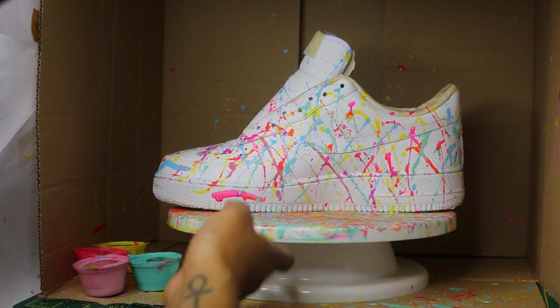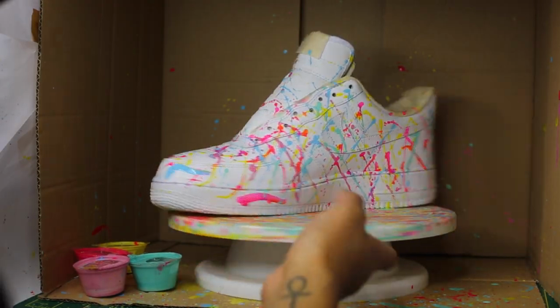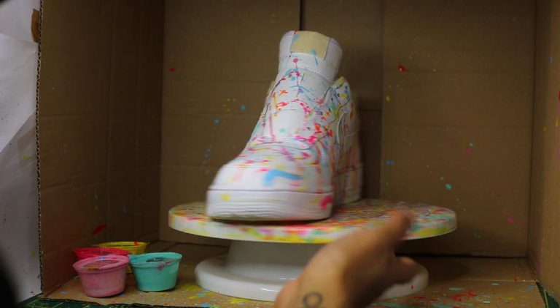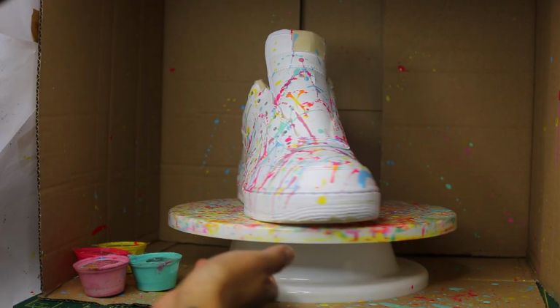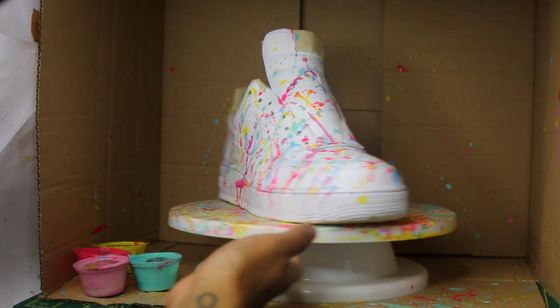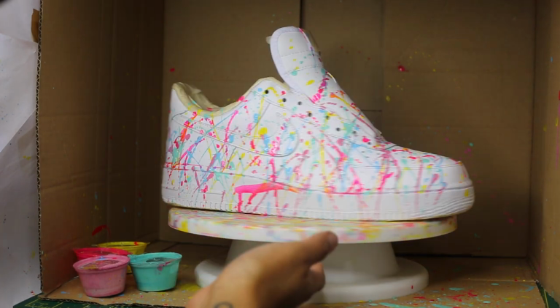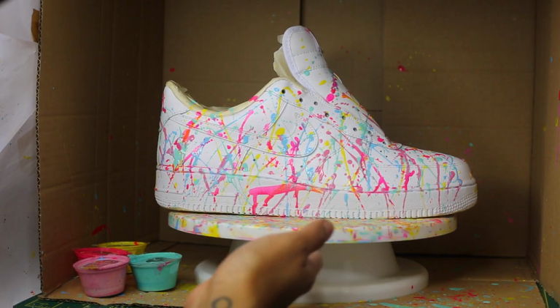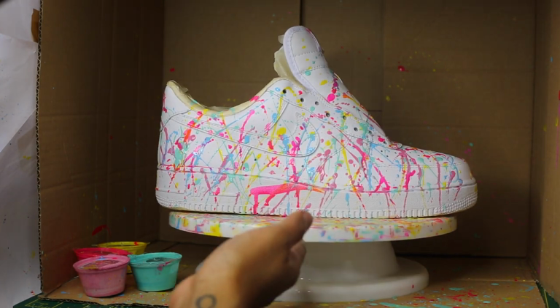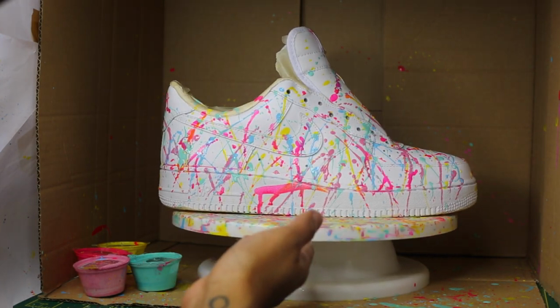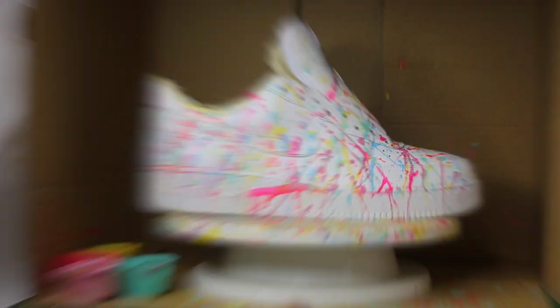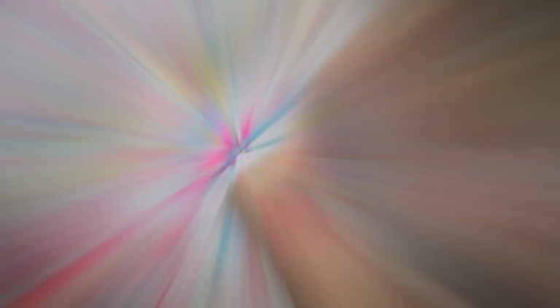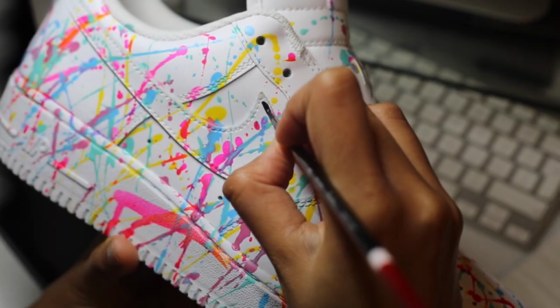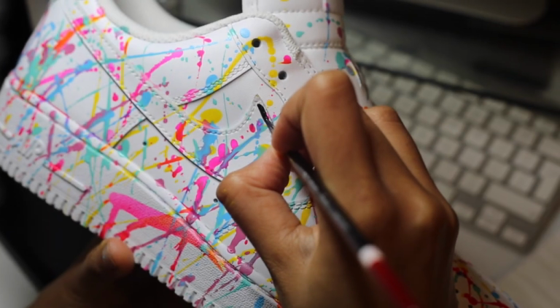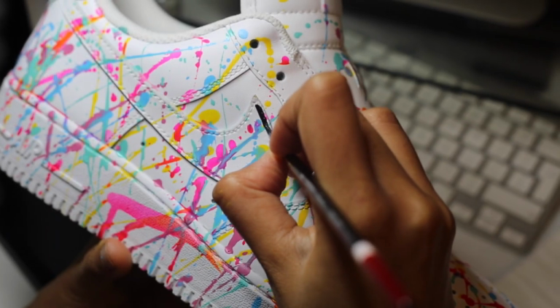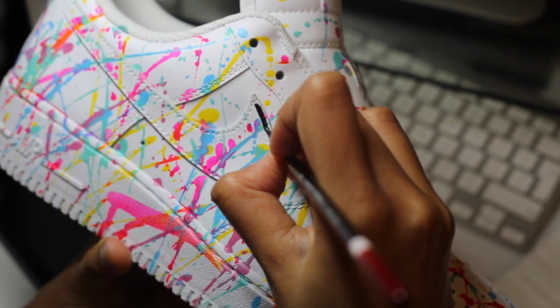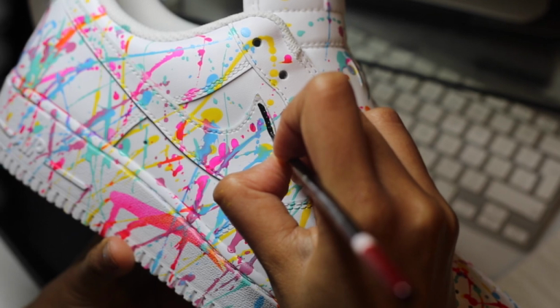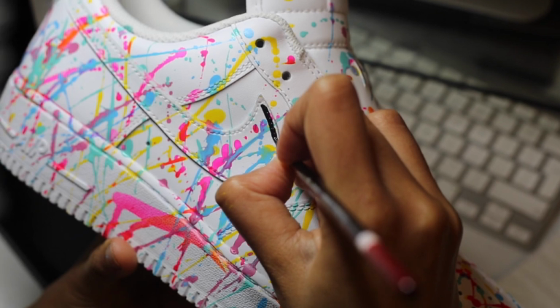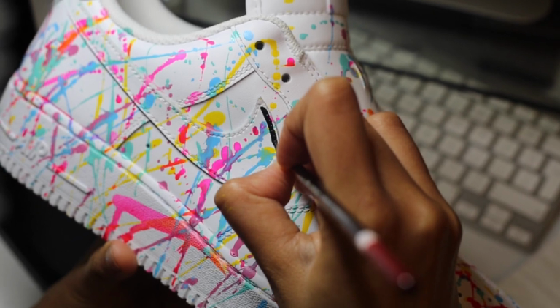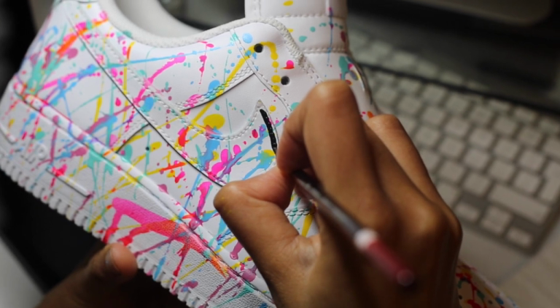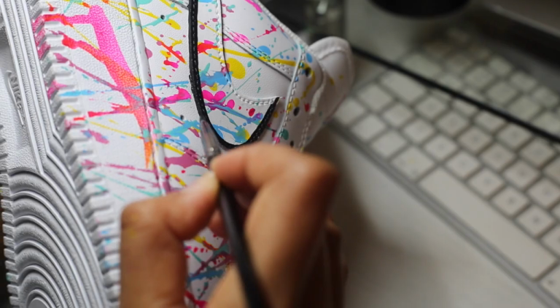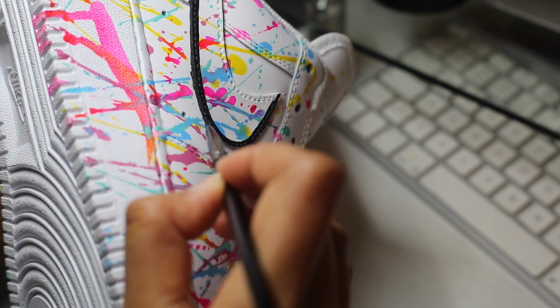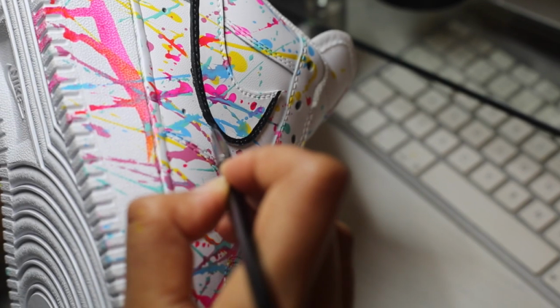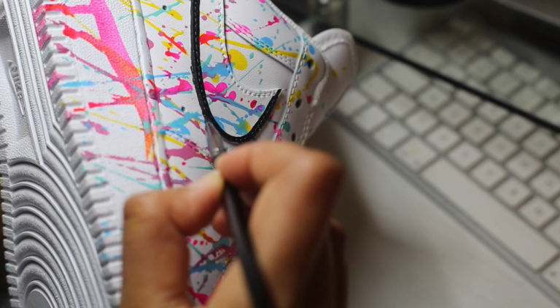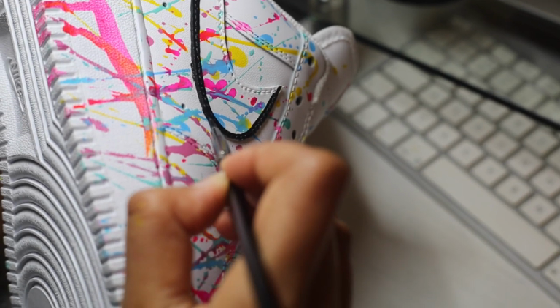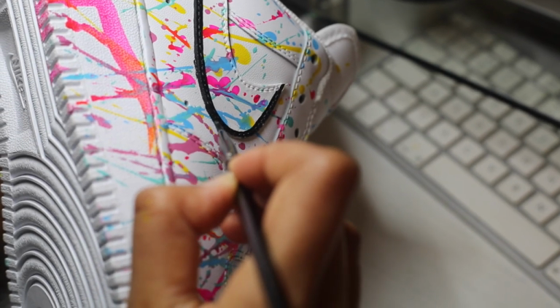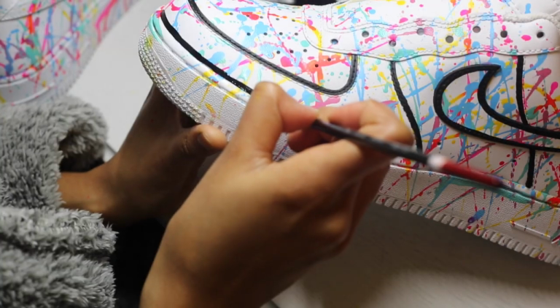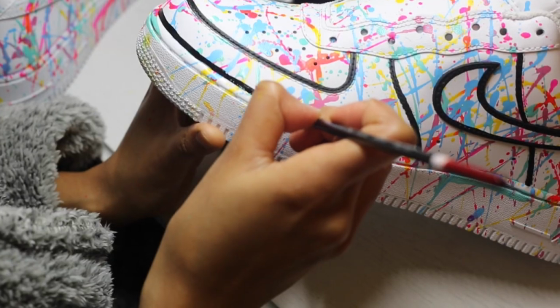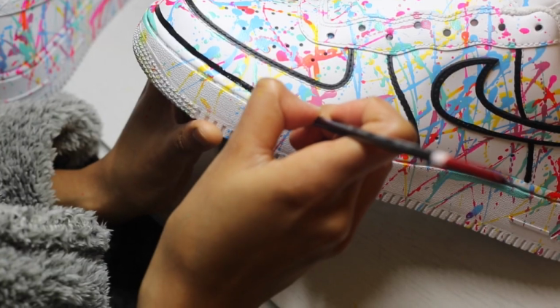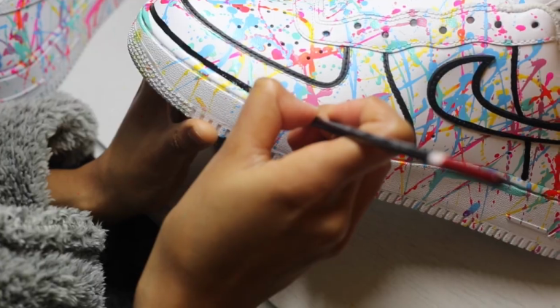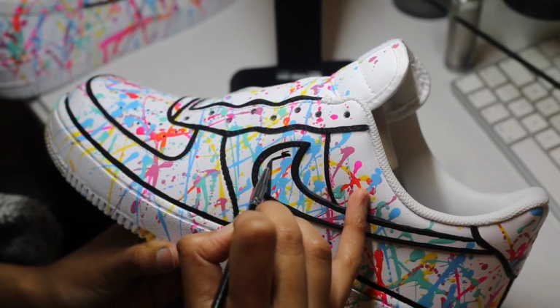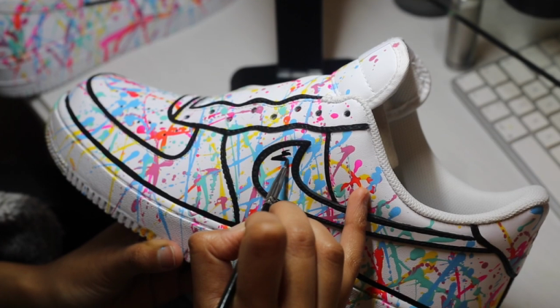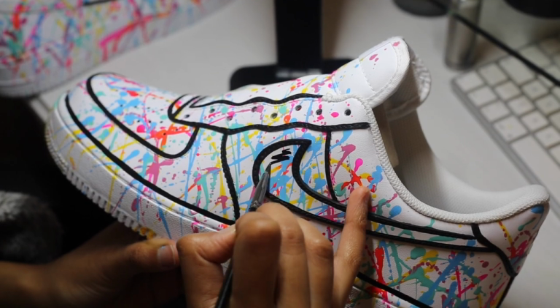Once you're happy with the way it looks you can stop right there, unless you're like me and want to take it to the next level. For the majority of my detail and line work I tend to use a number two round brush by Angelus.